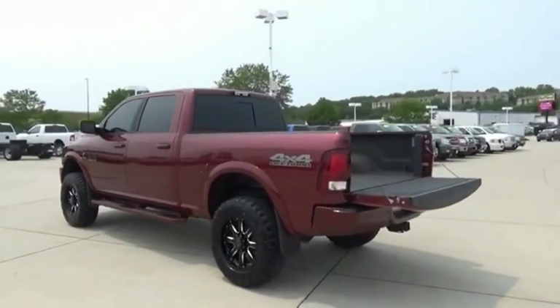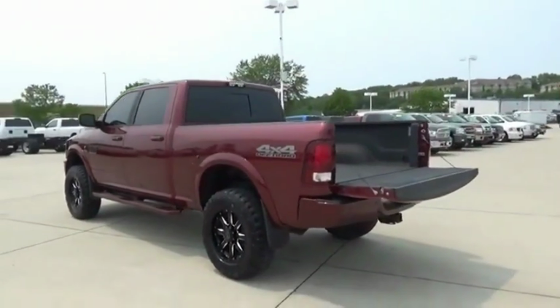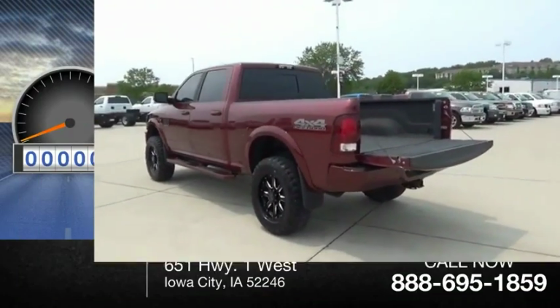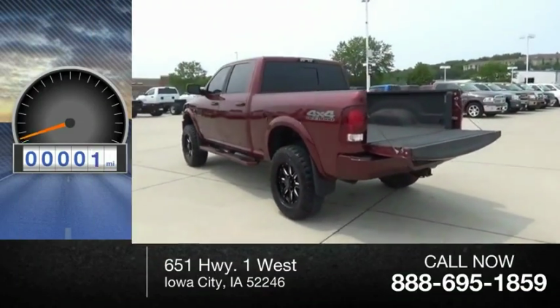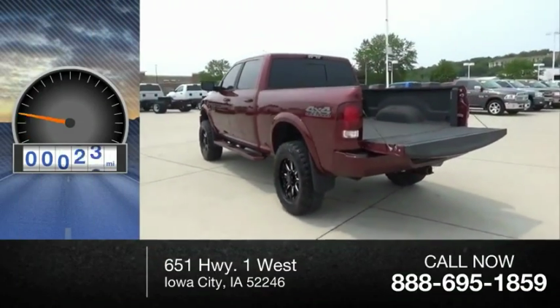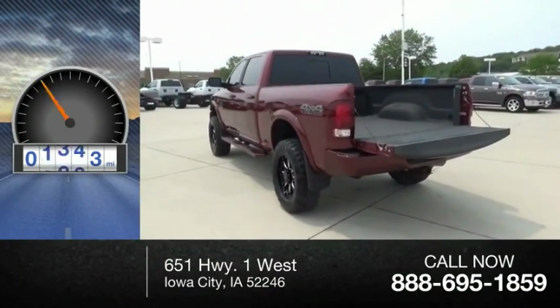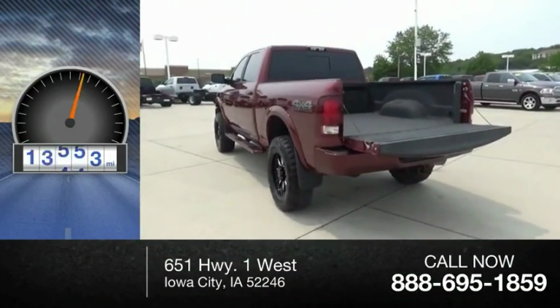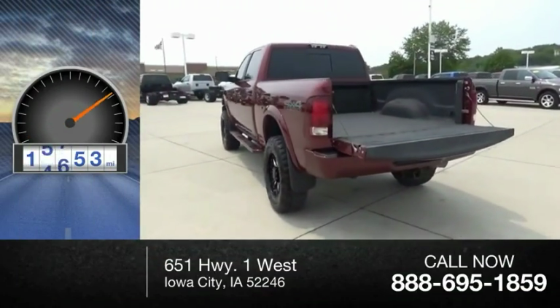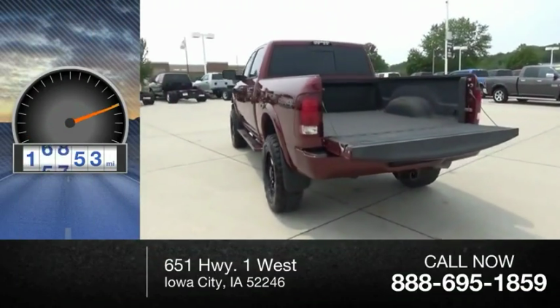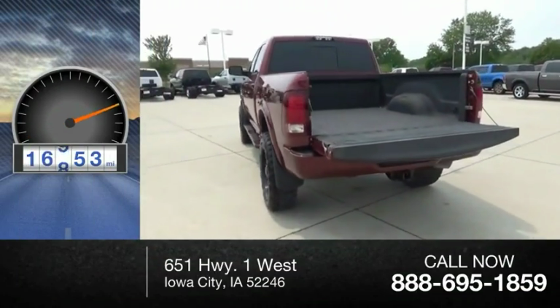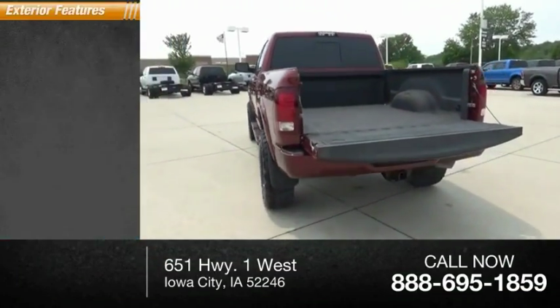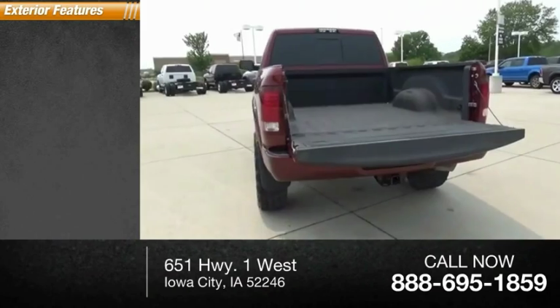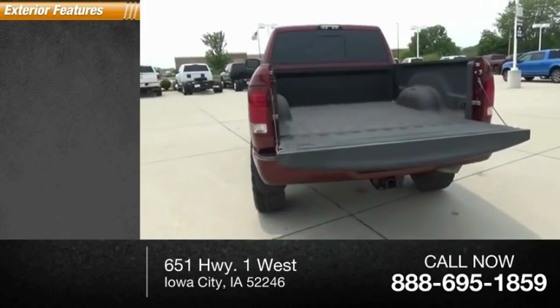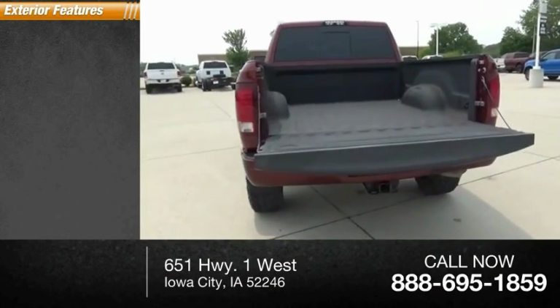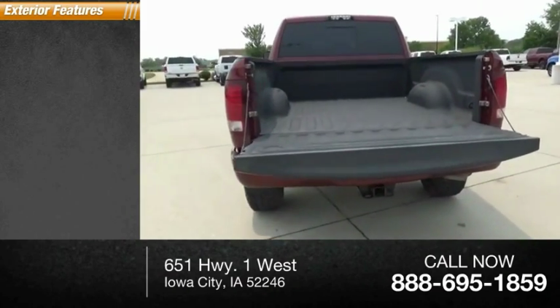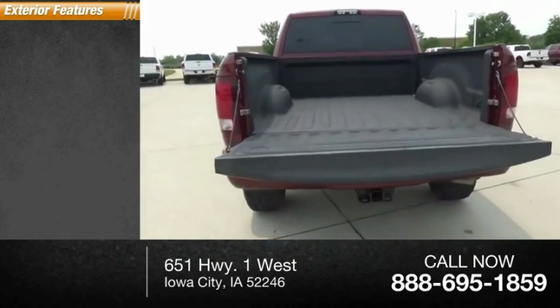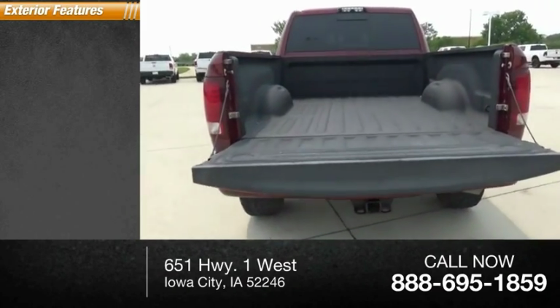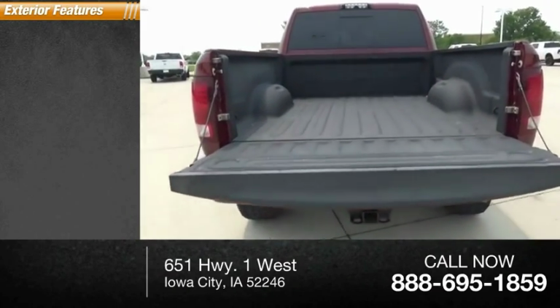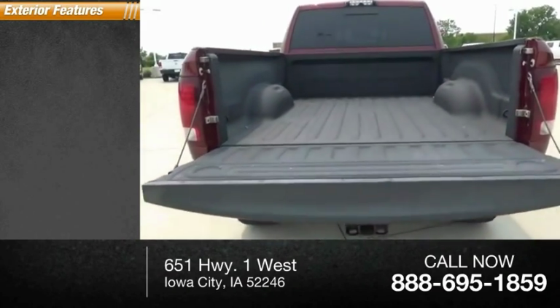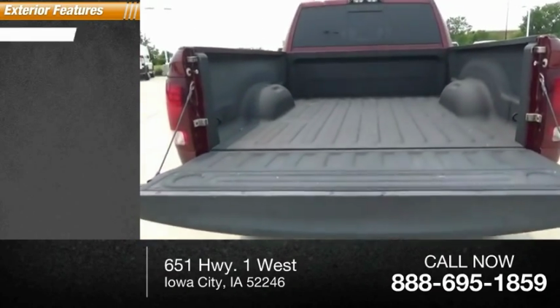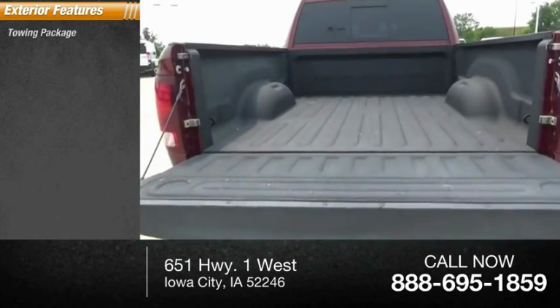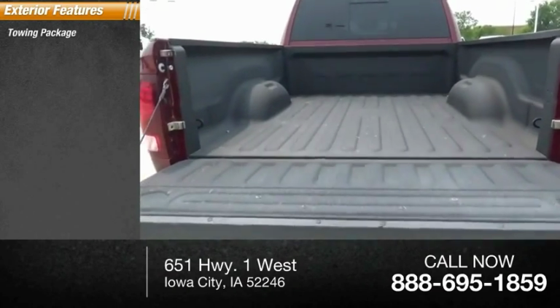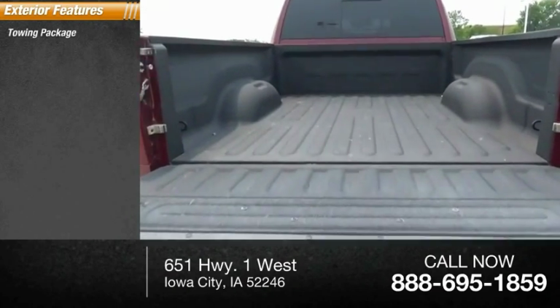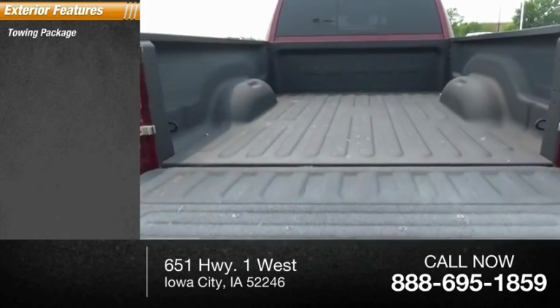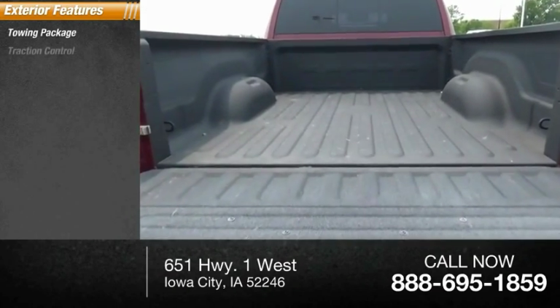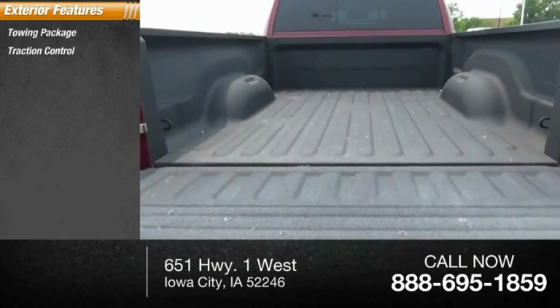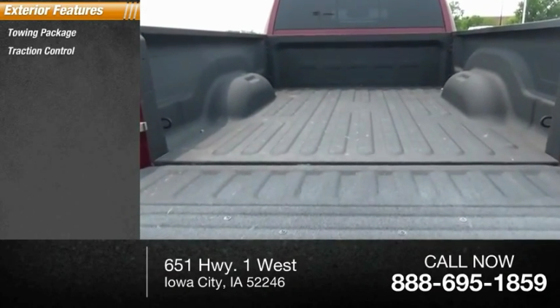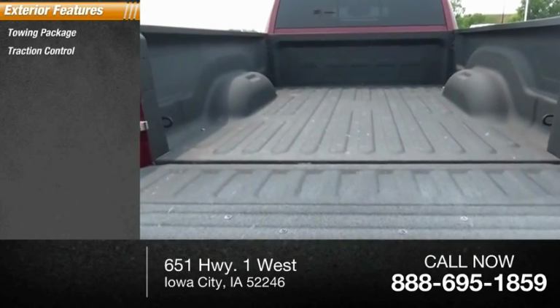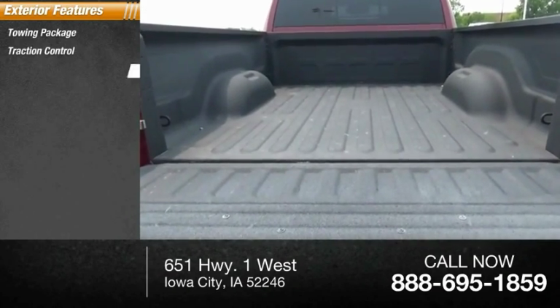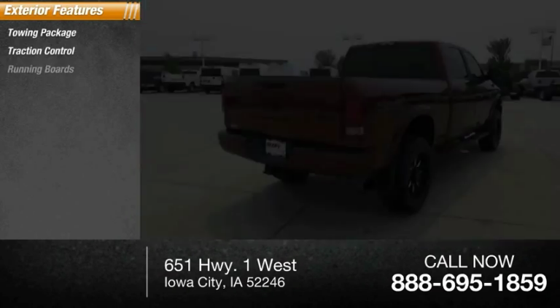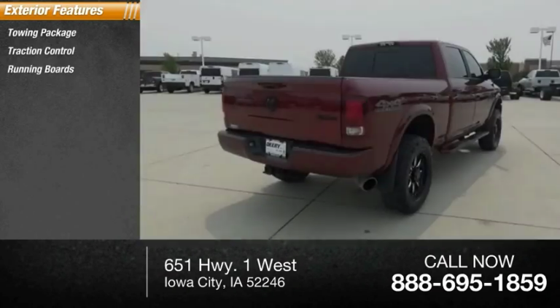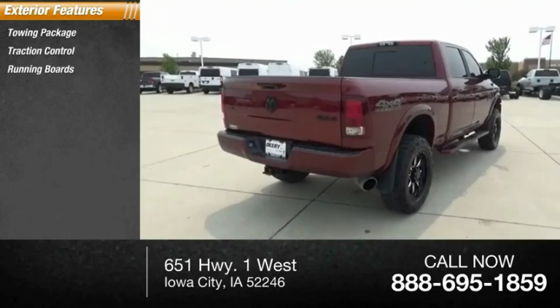This vehicle has less than 20,000 miles. Here are some of this vehicle's great options: towing package, traction control, running boards.